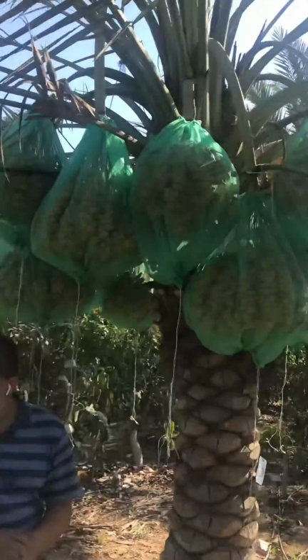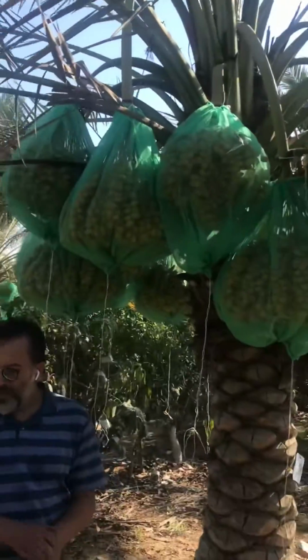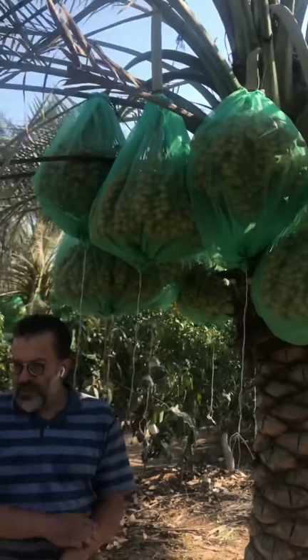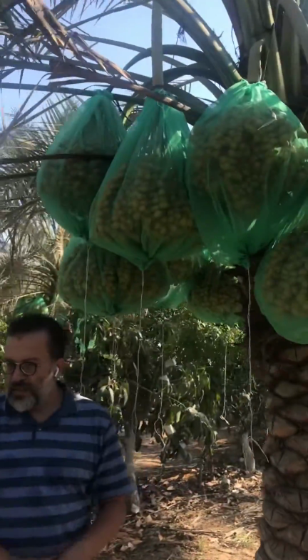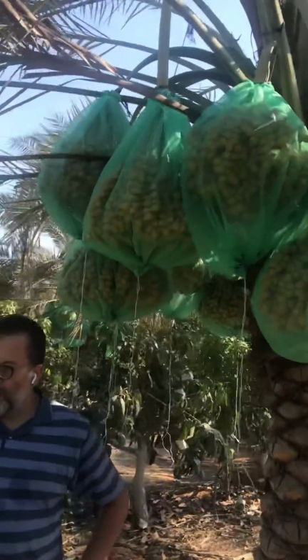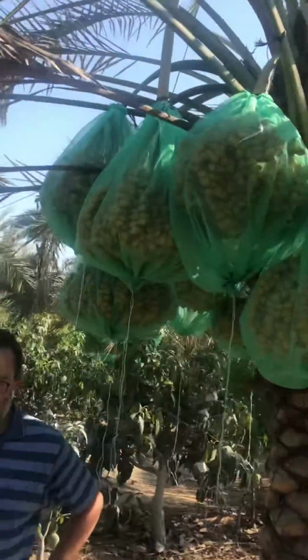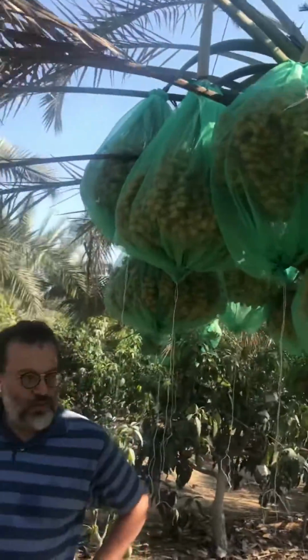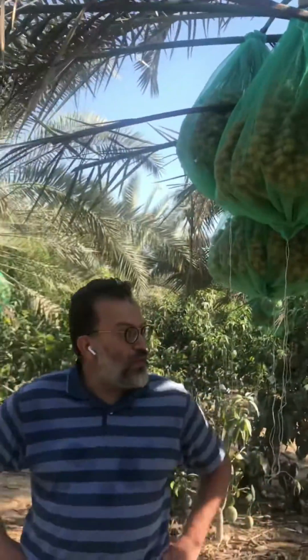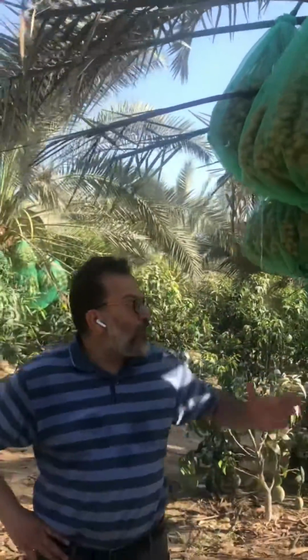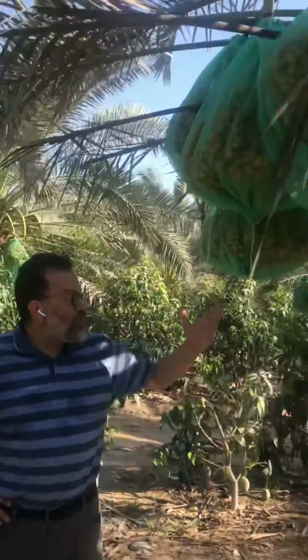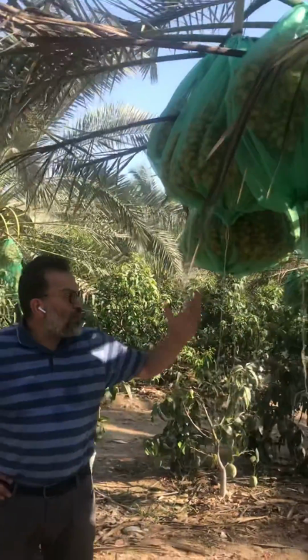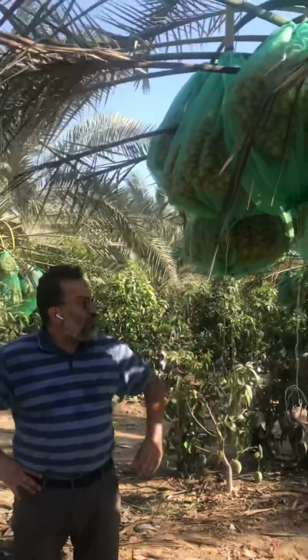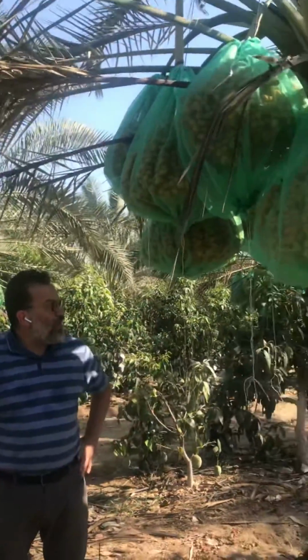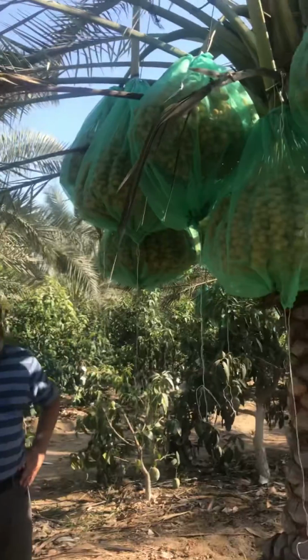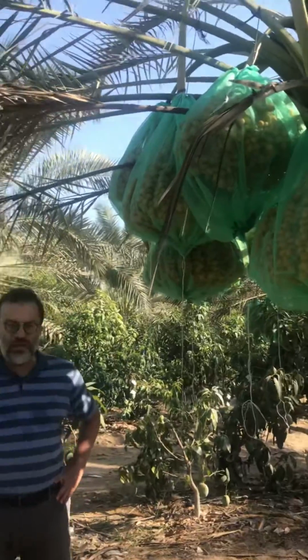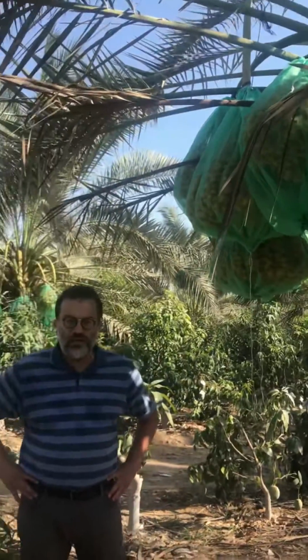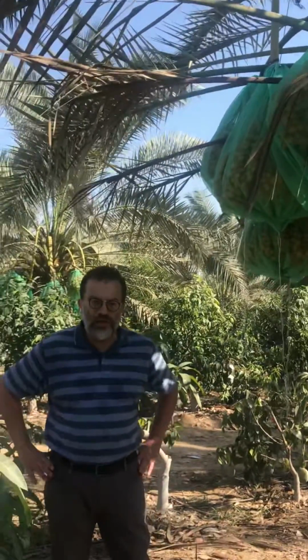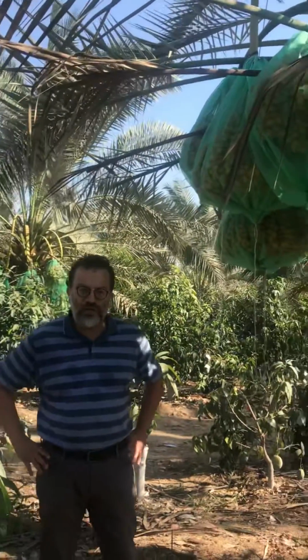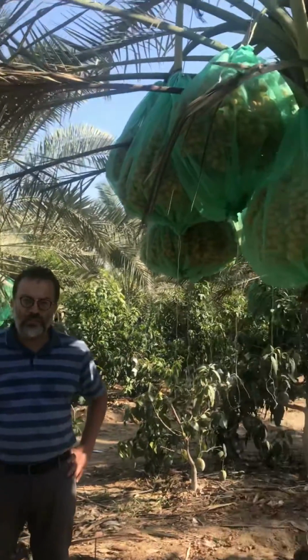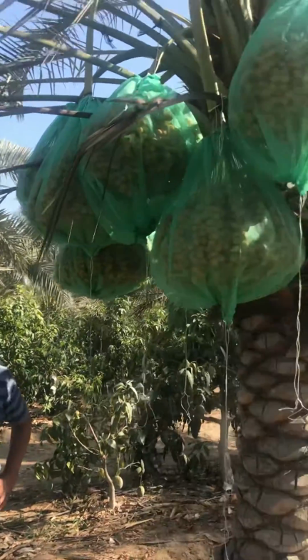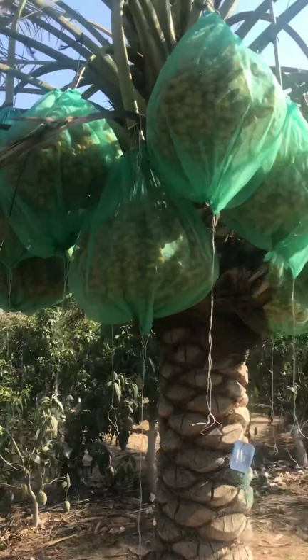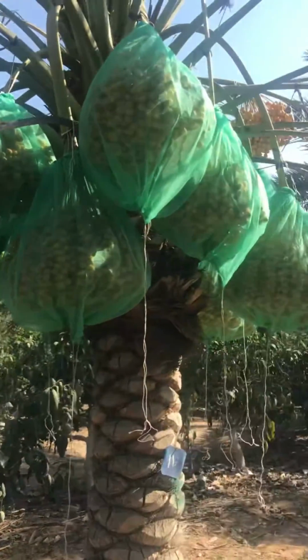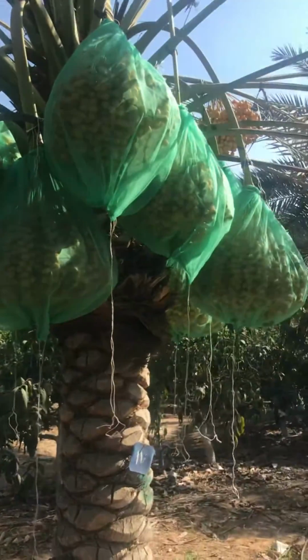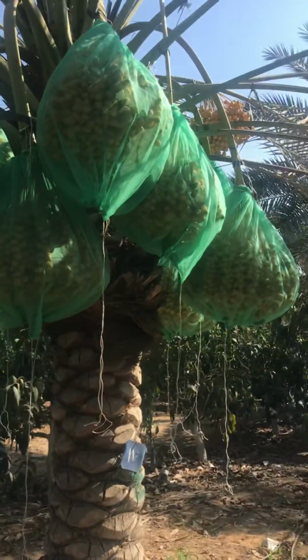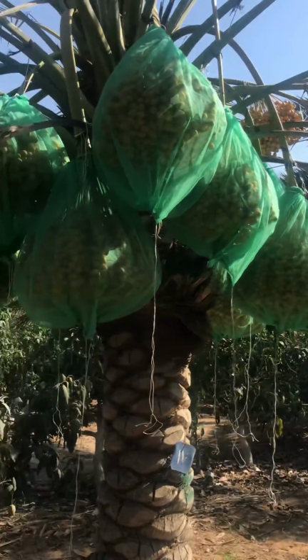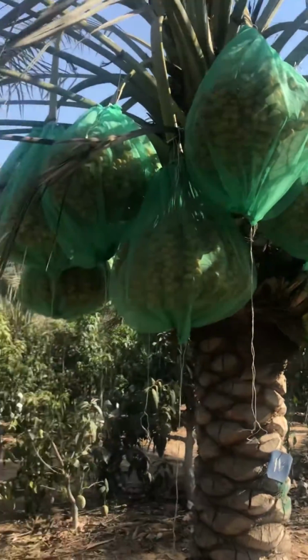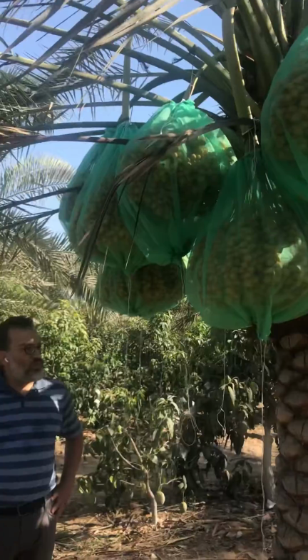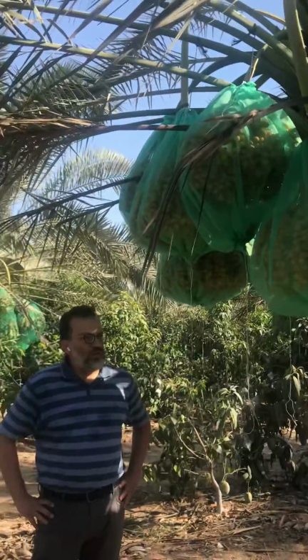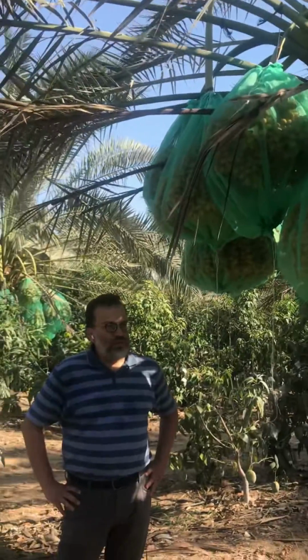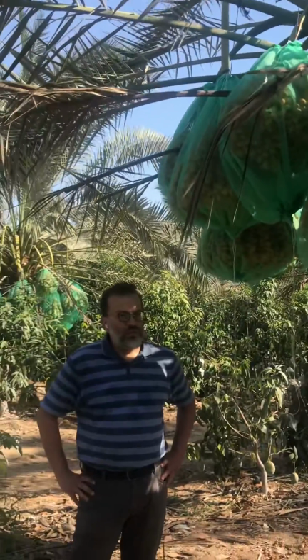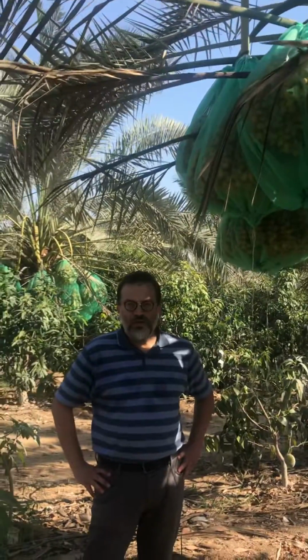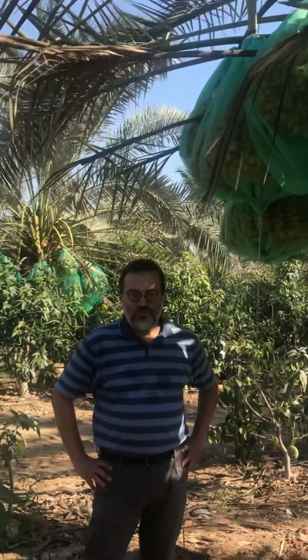Production this year of palm trees was averaging 500 kg per palm, up to 700 kg in some areas of the farm.